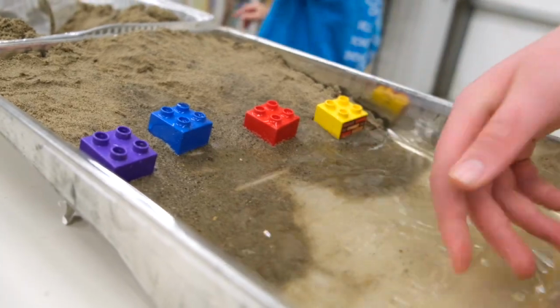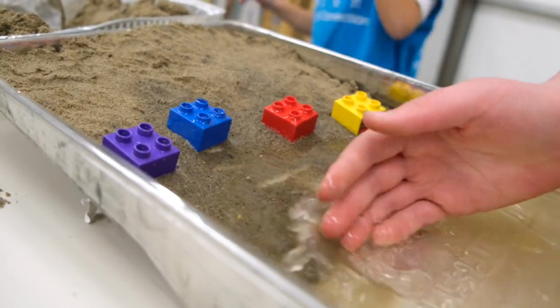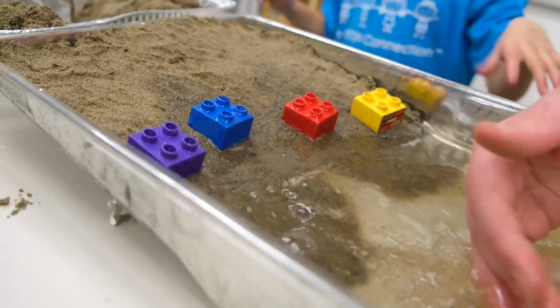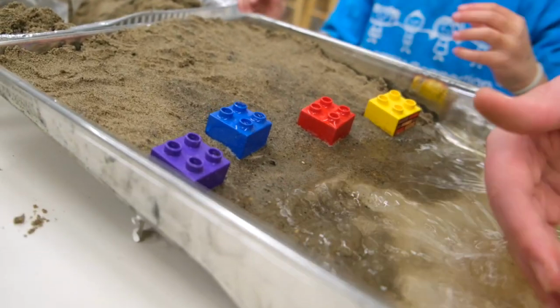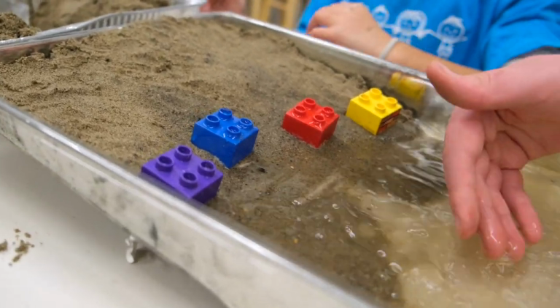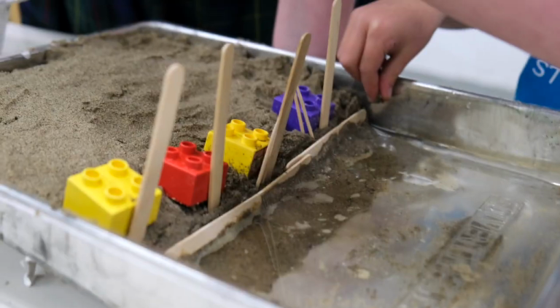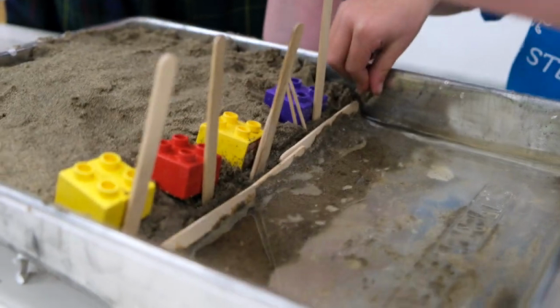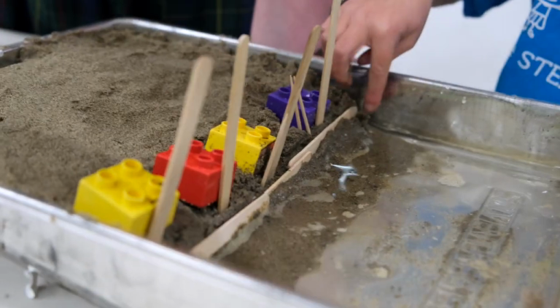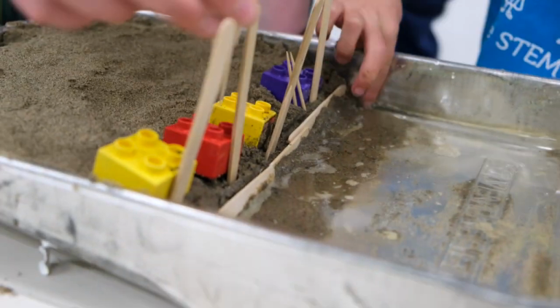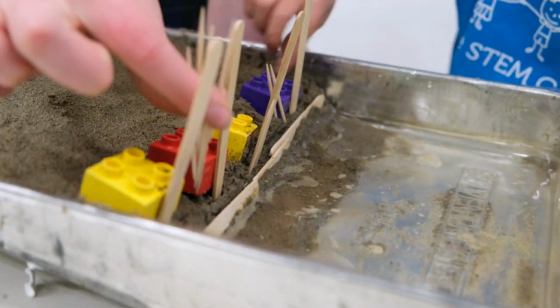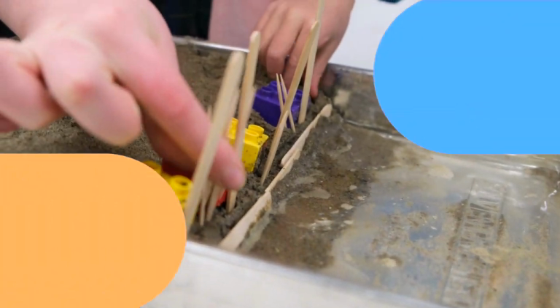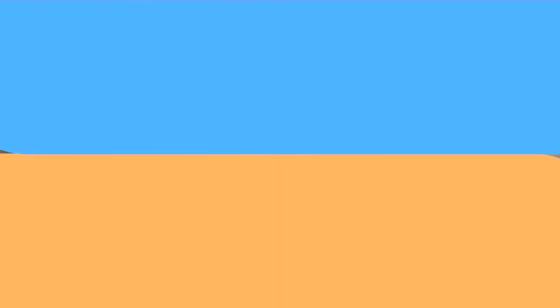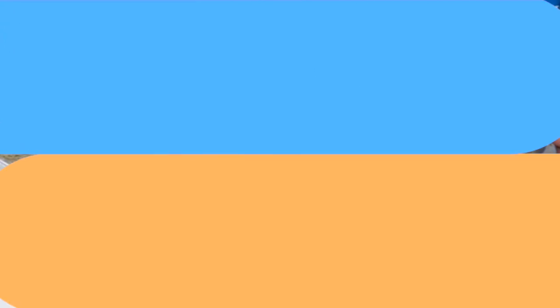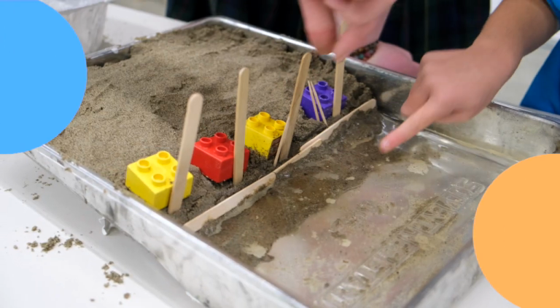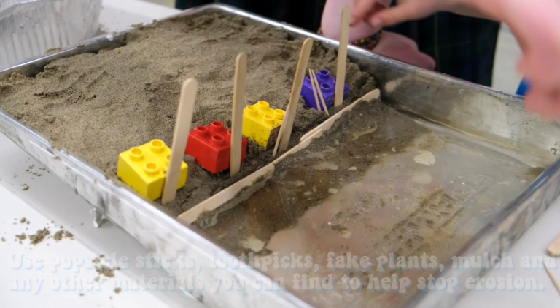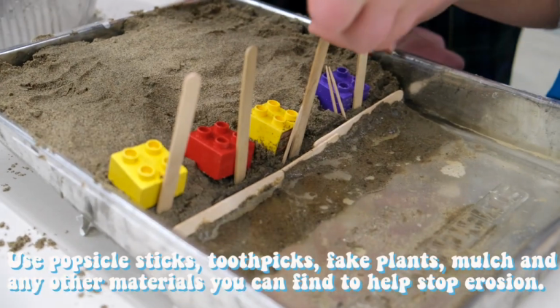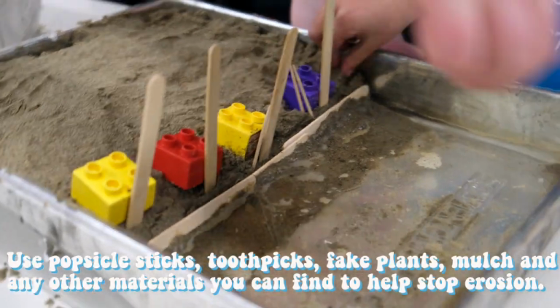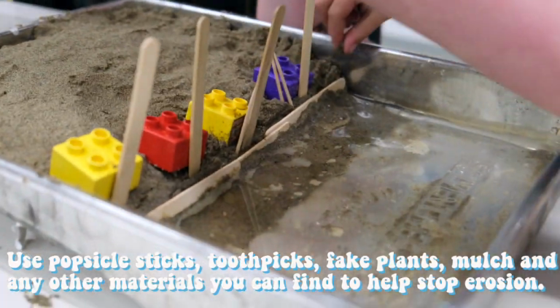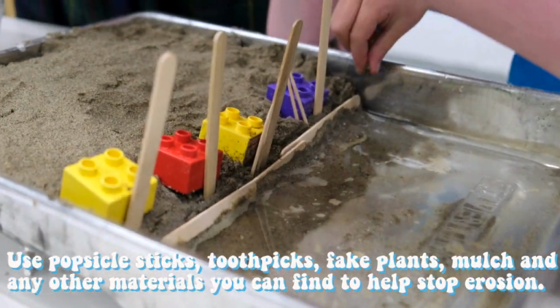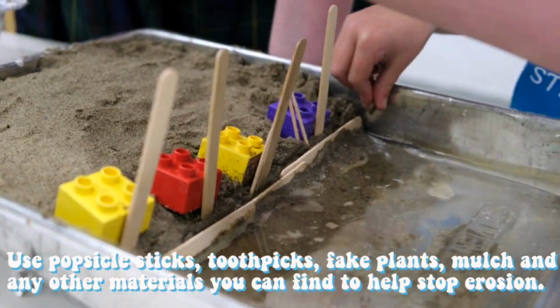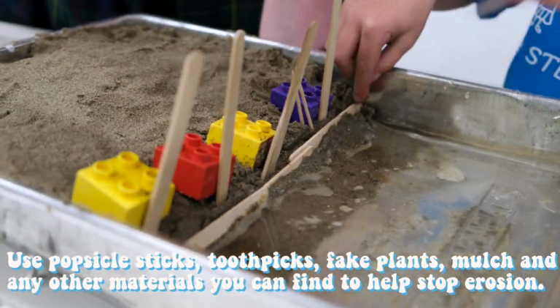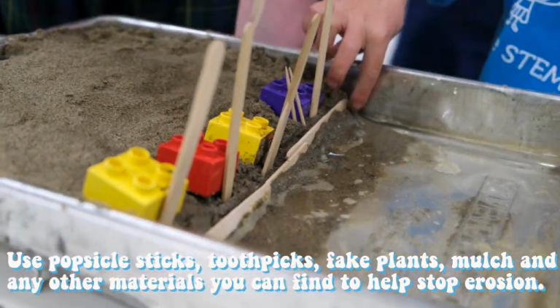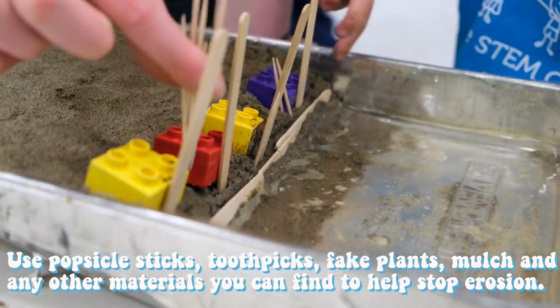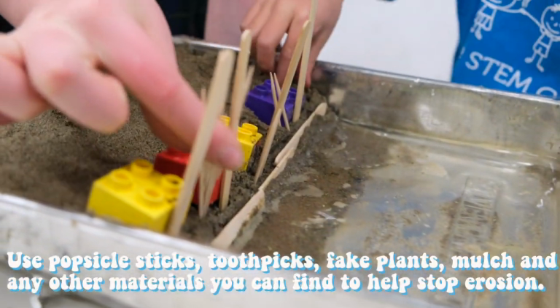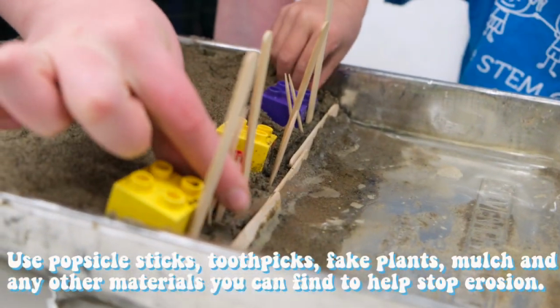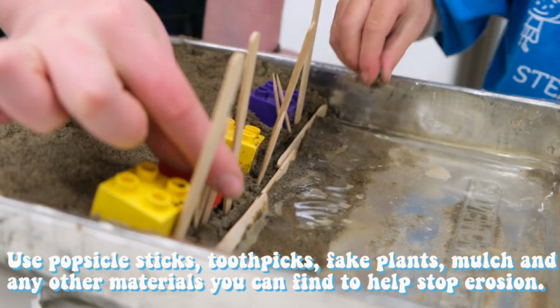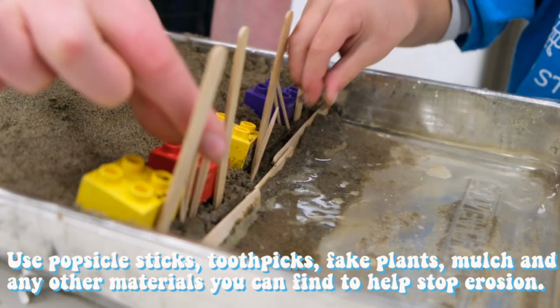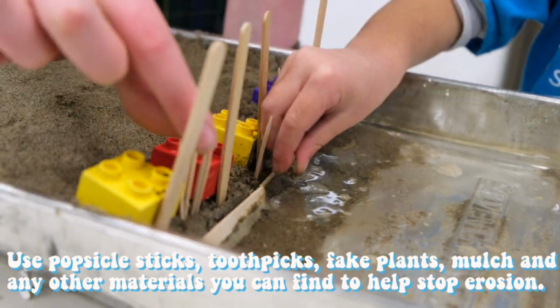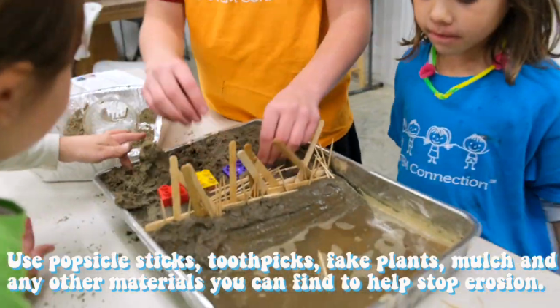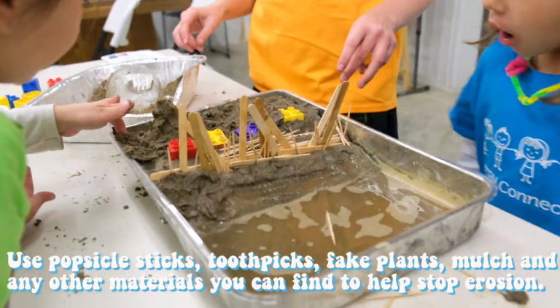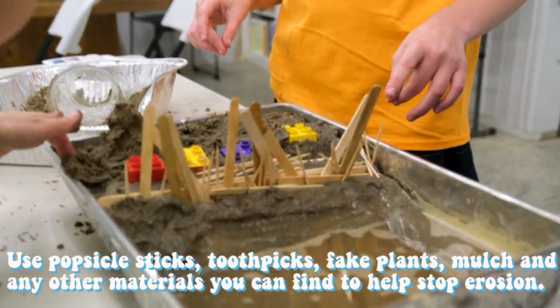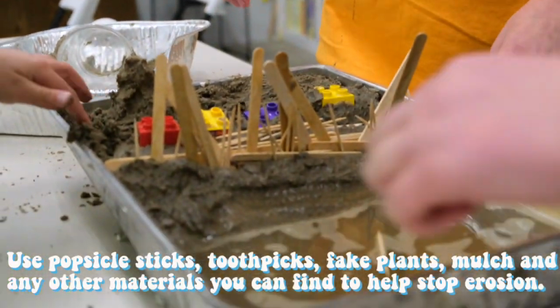Today your mission is to try stopping erosion. Let's get started. Step 1: take toothpicks, popsicle sticks, and any other materials you can find to try to stop the erosion.